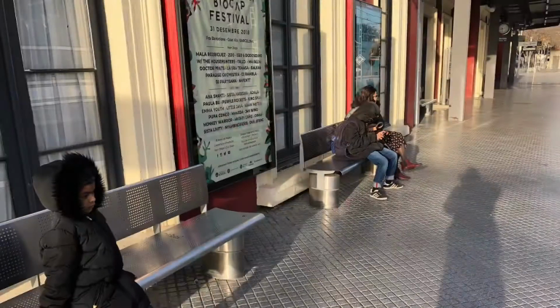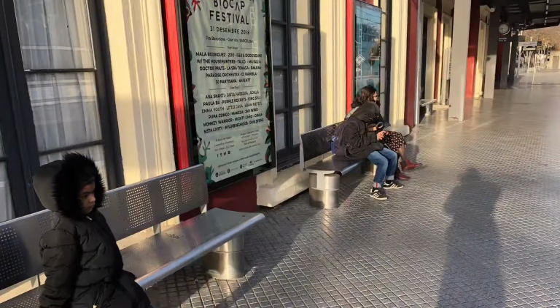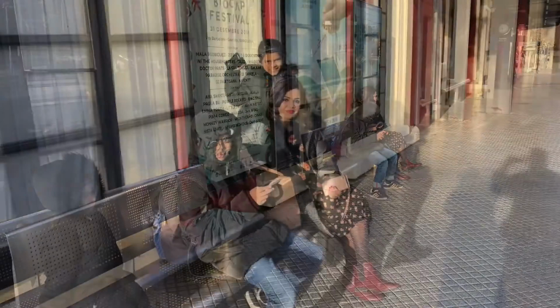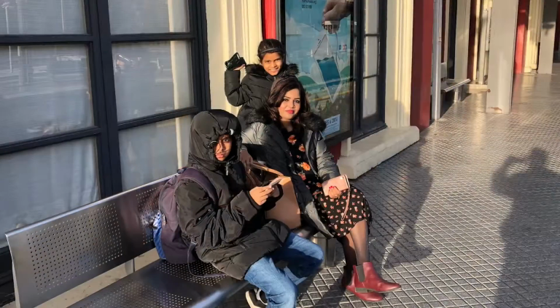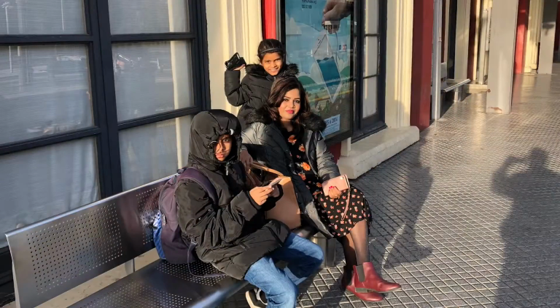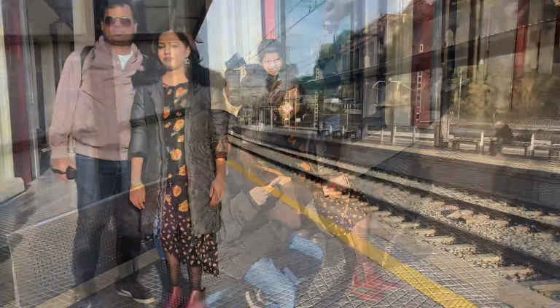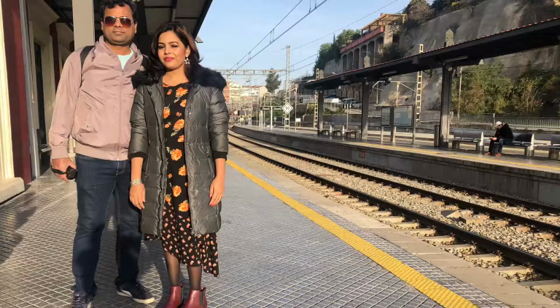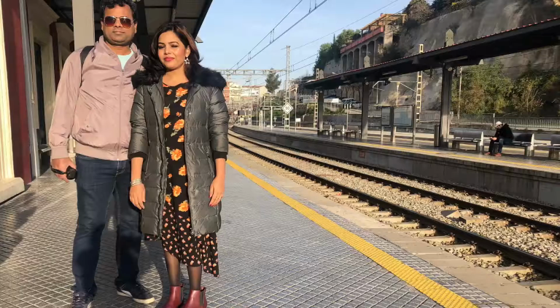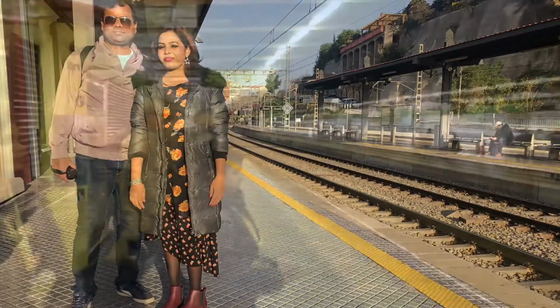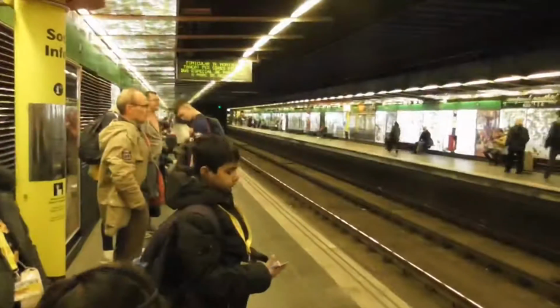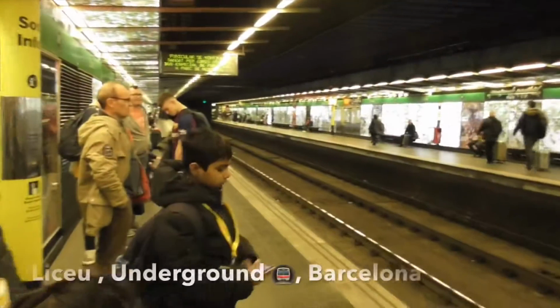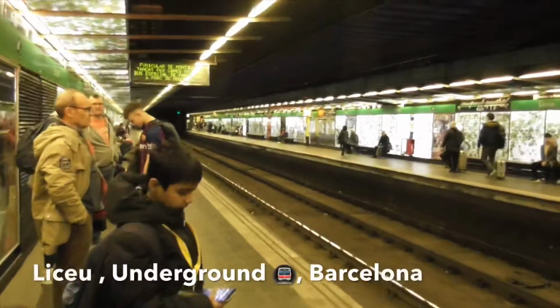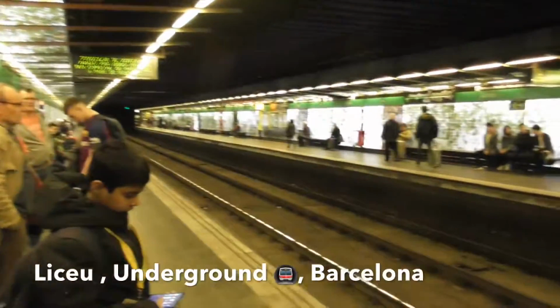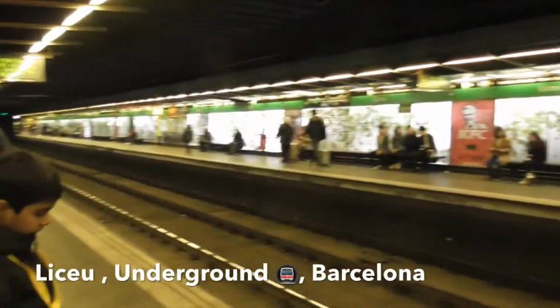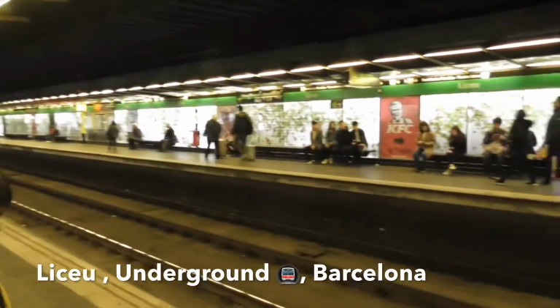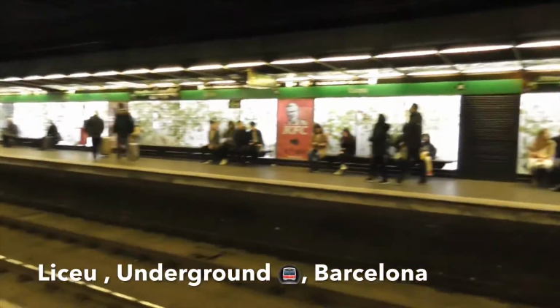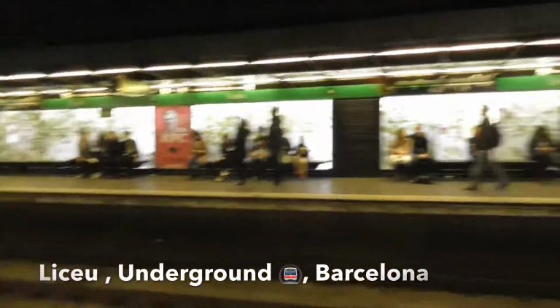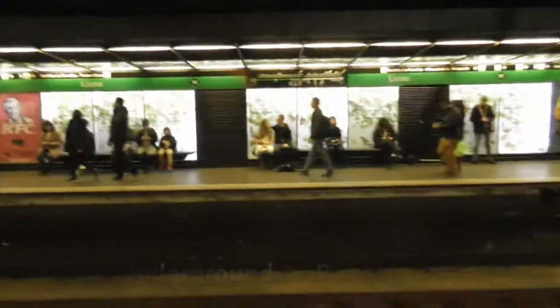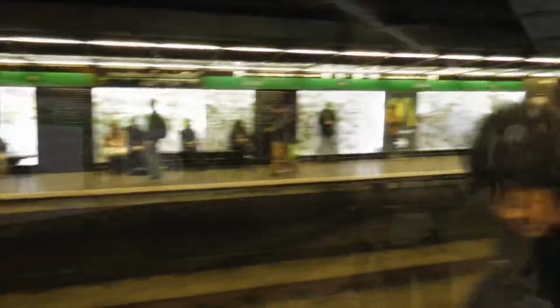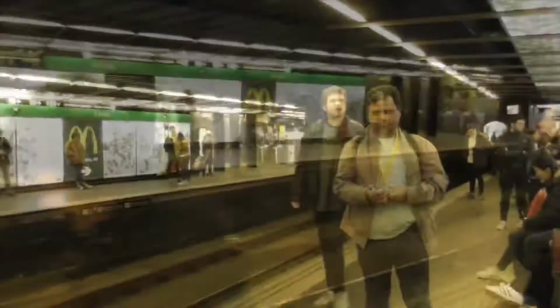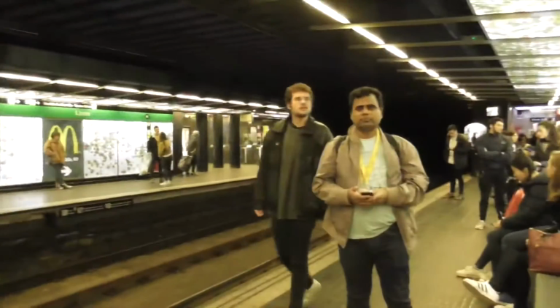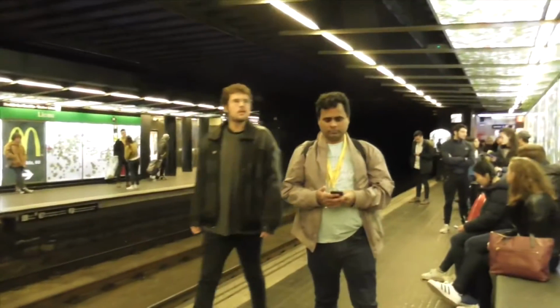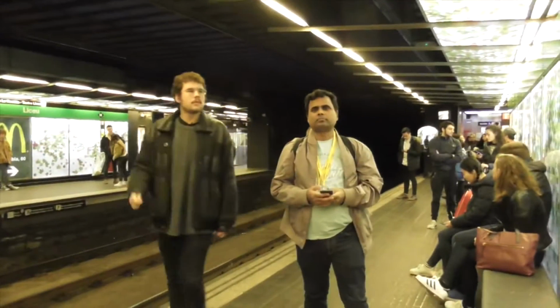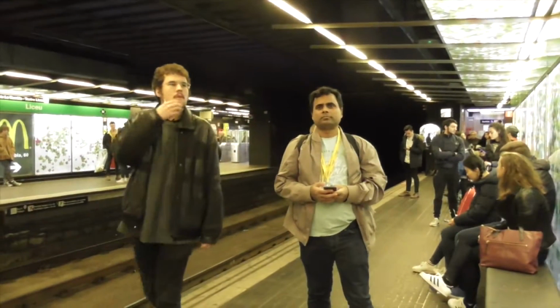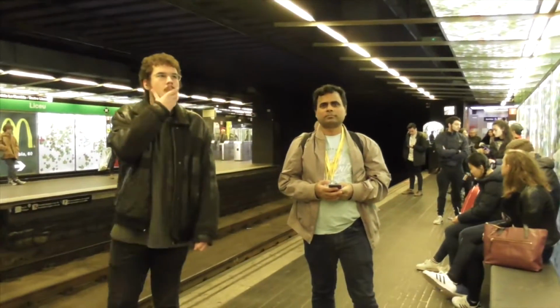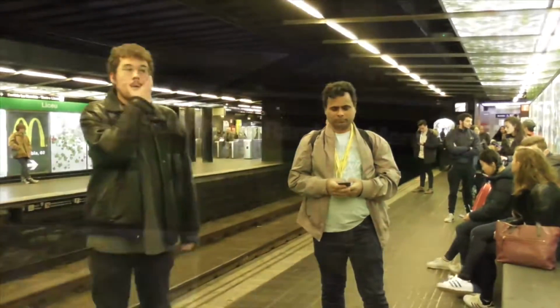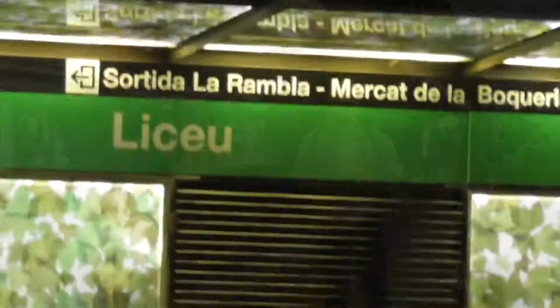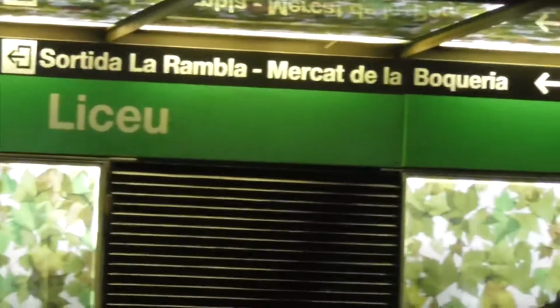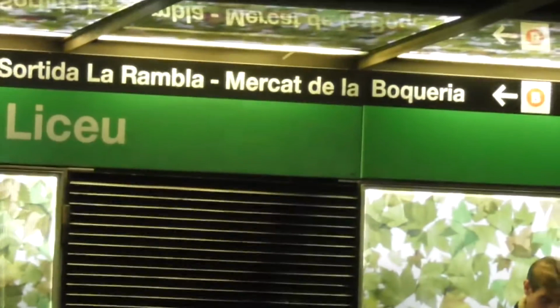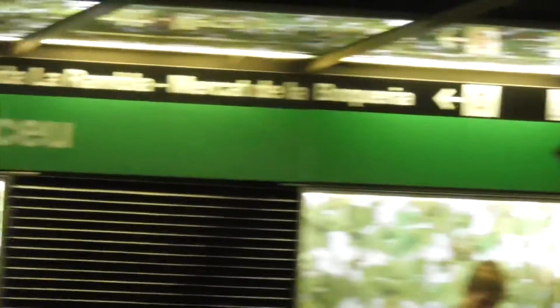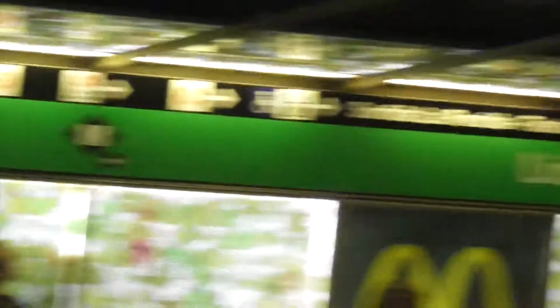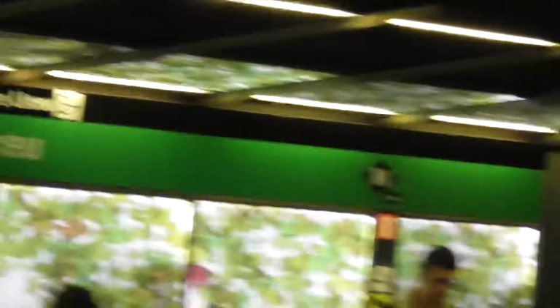We went to the FC Barcelona Stadium for our holidays. It was great fun. The world famous stadium is home to many great football players like Messi.